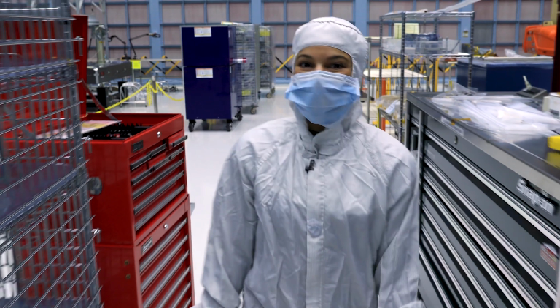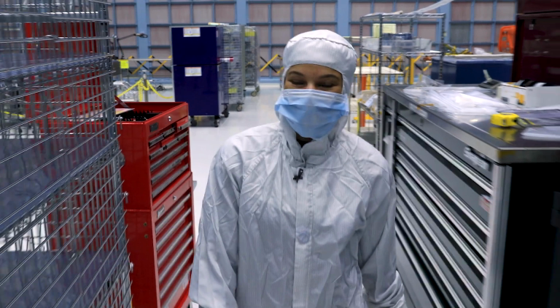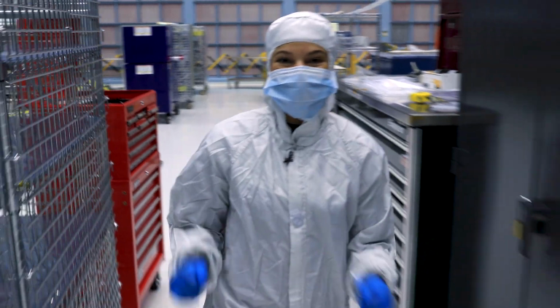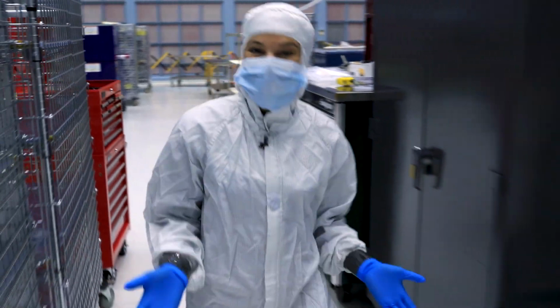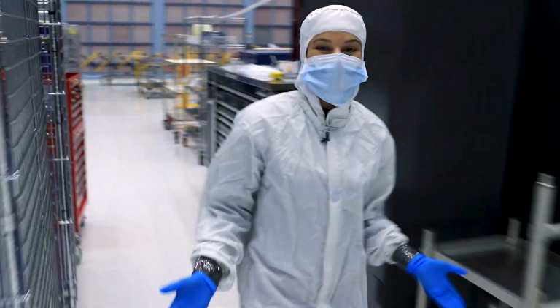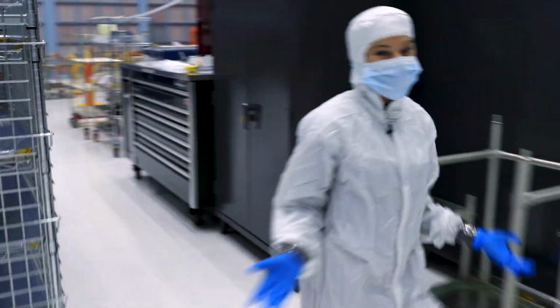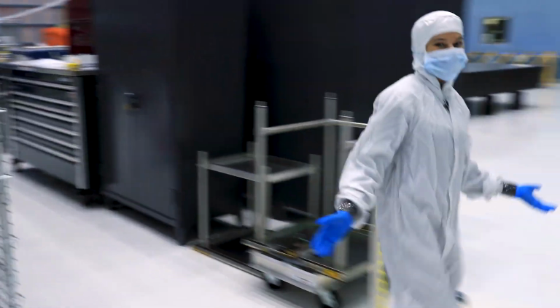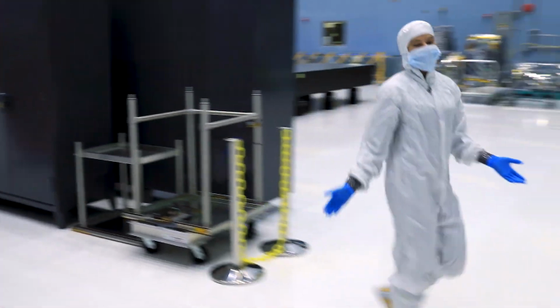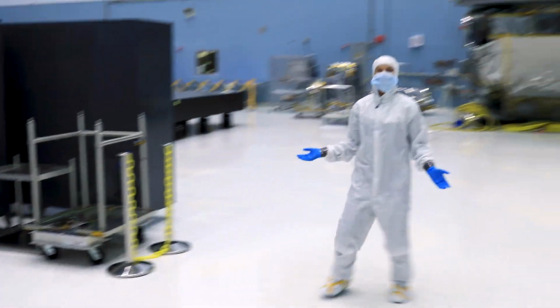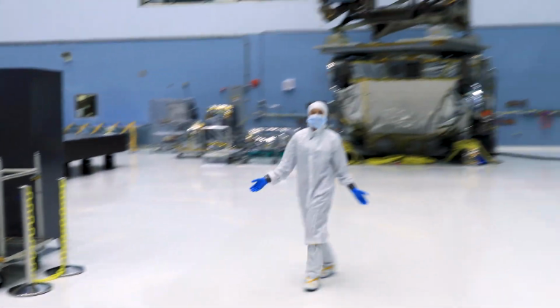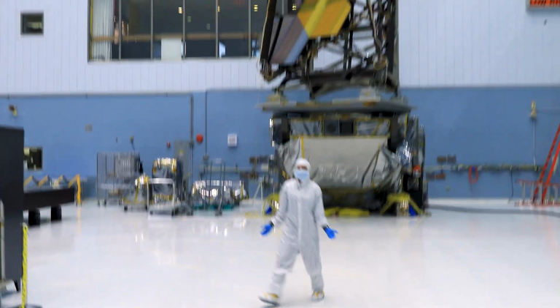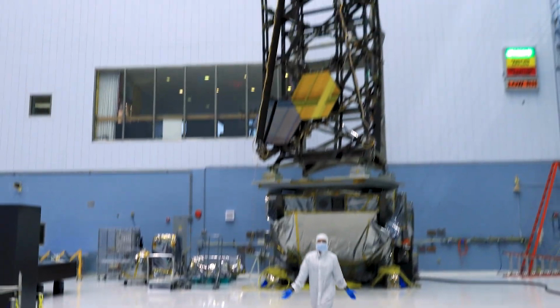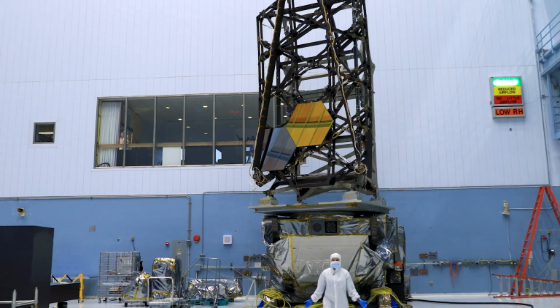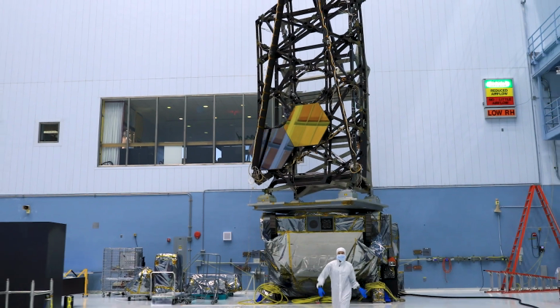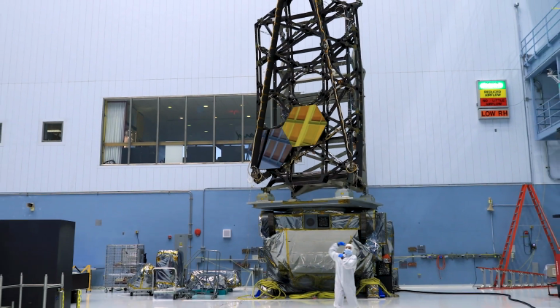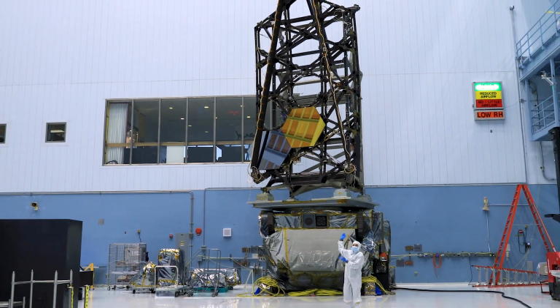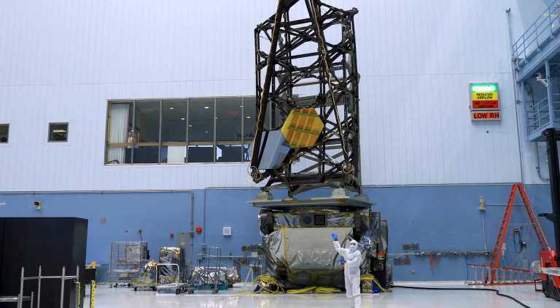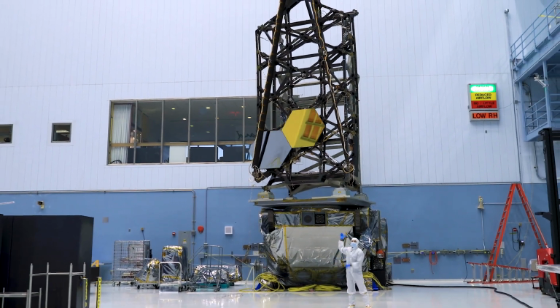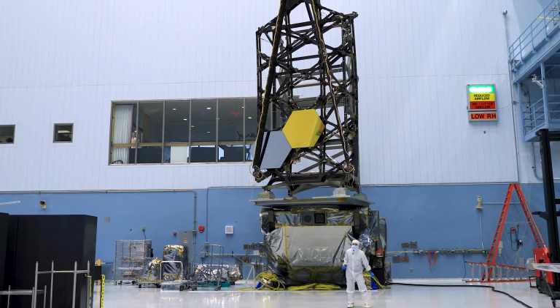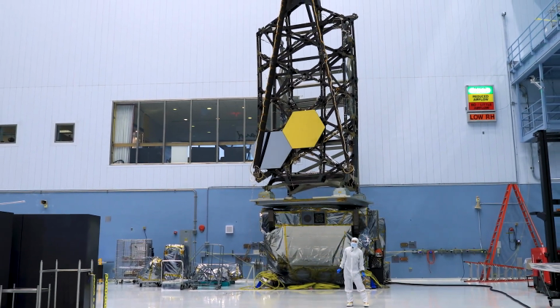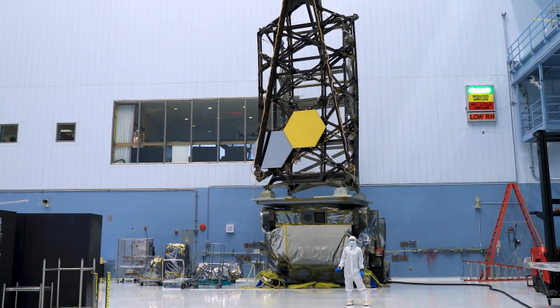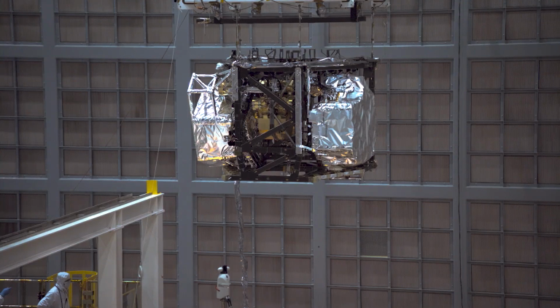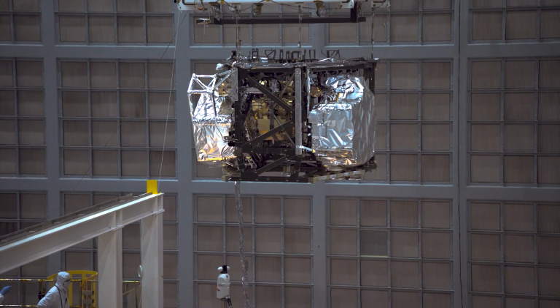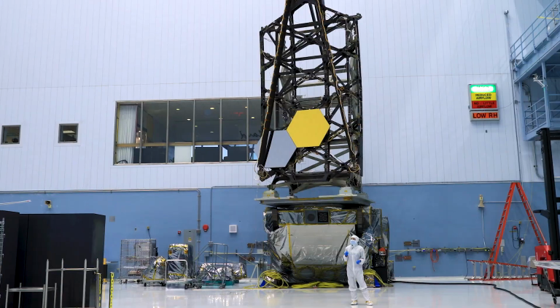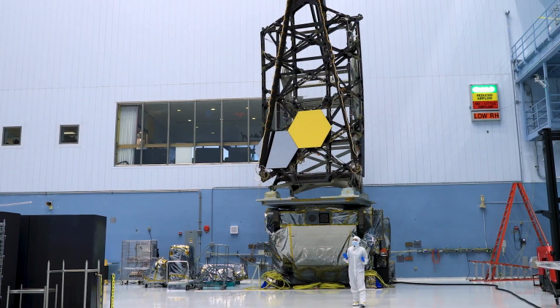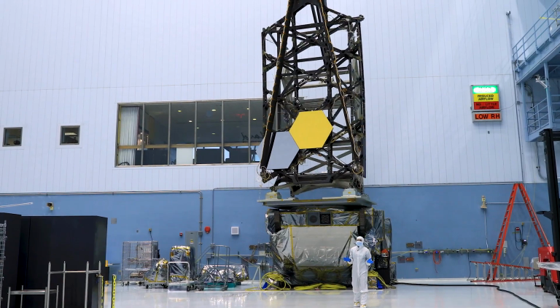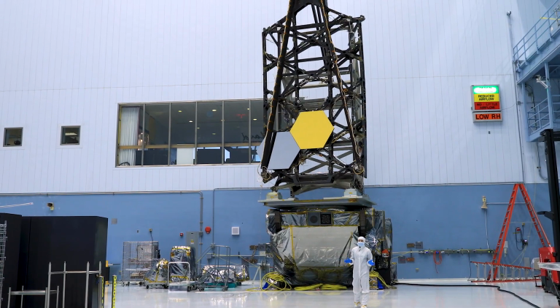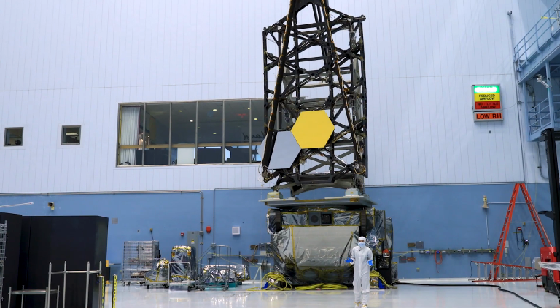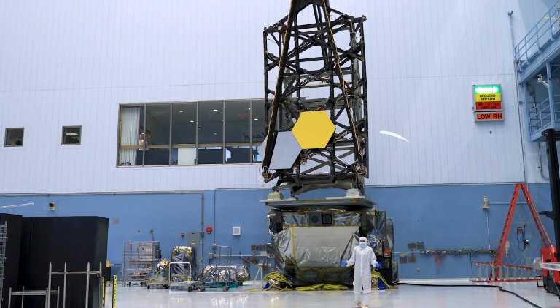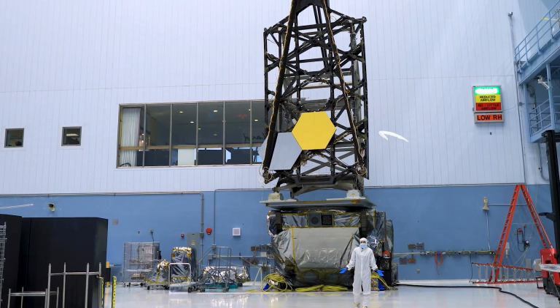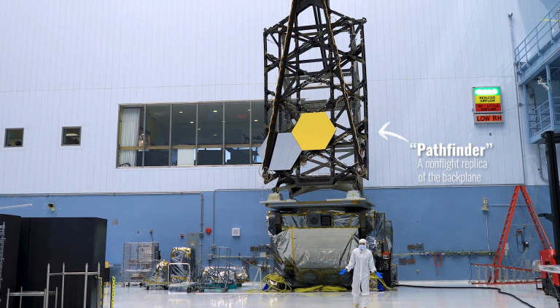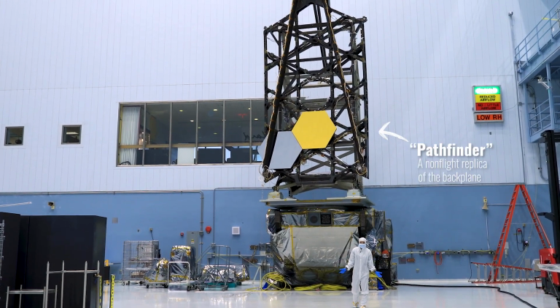Carbon has once again proven its worth in the form of the Webb Telescope Backplane. This structure holds two and a half tons of science instruments, those beautiful gold mirrors, and it's made out of a carbon composite.